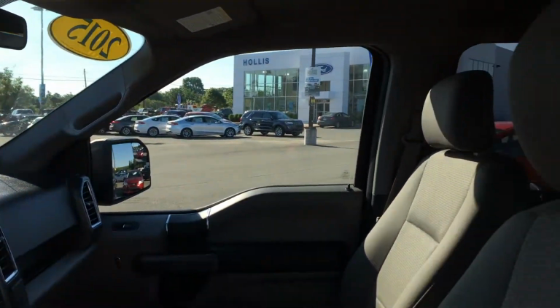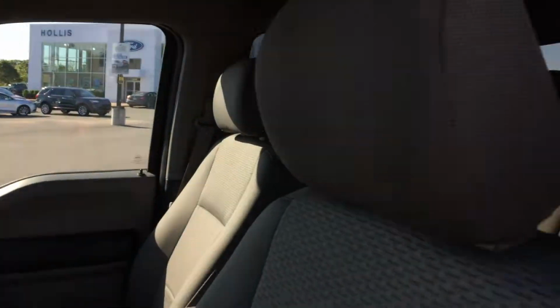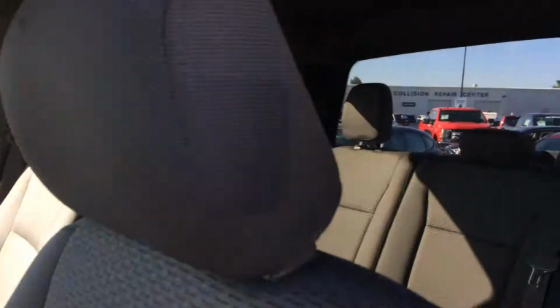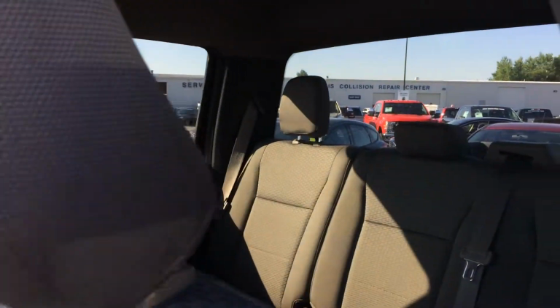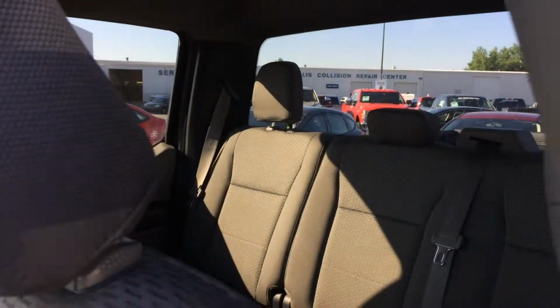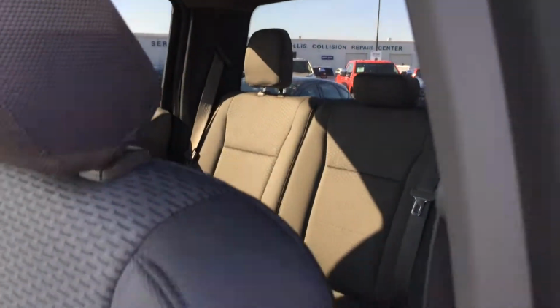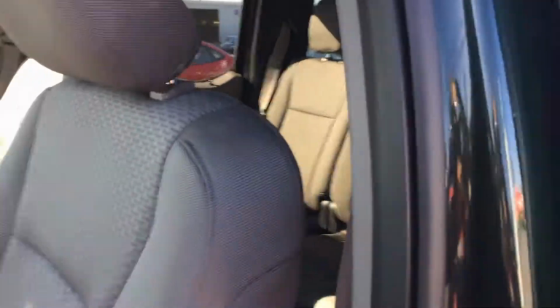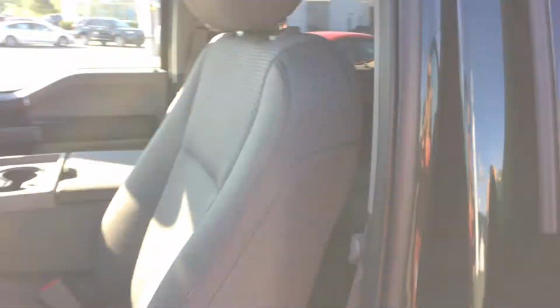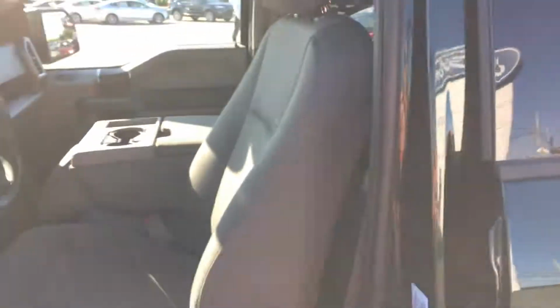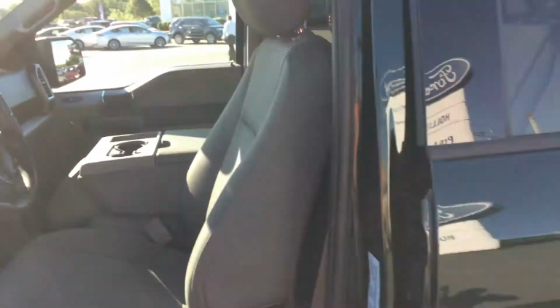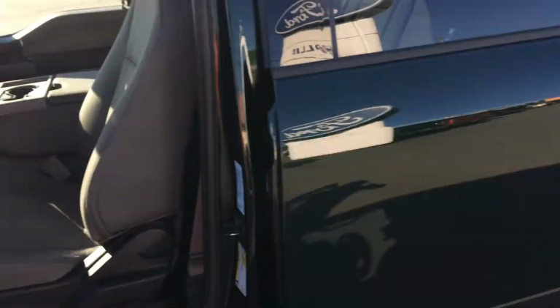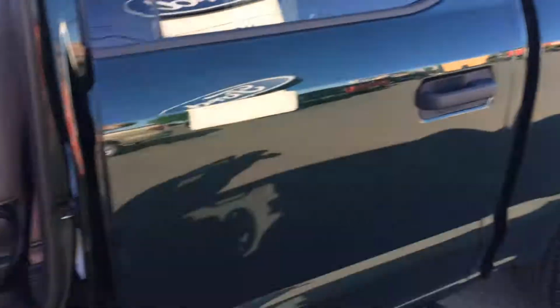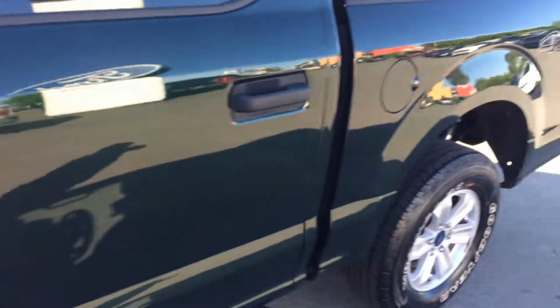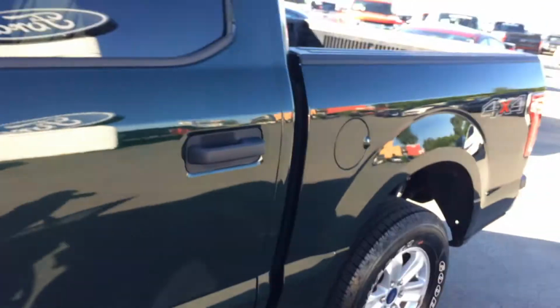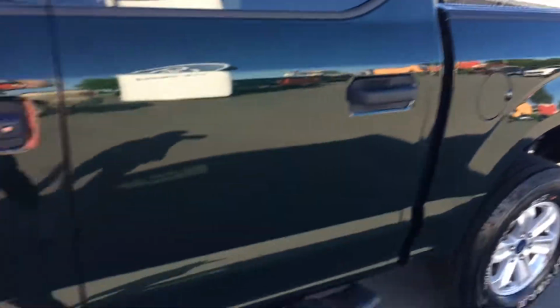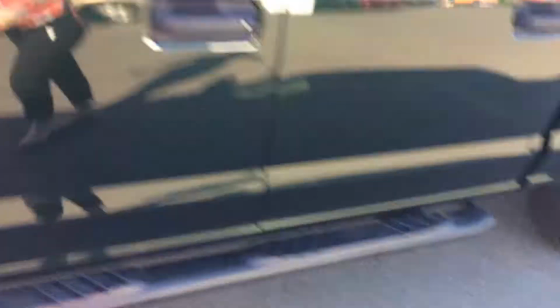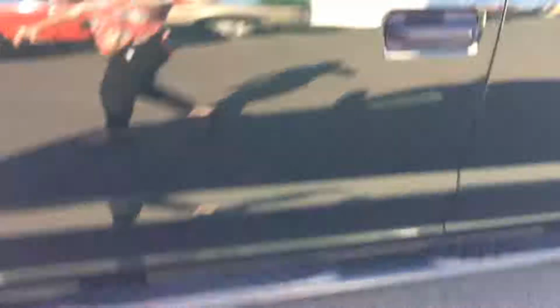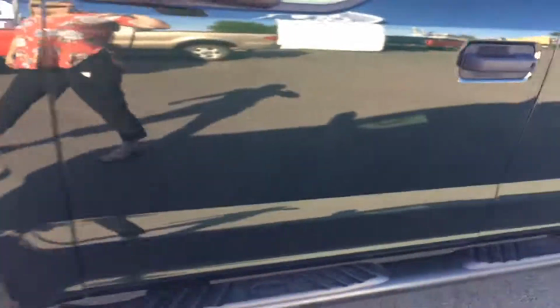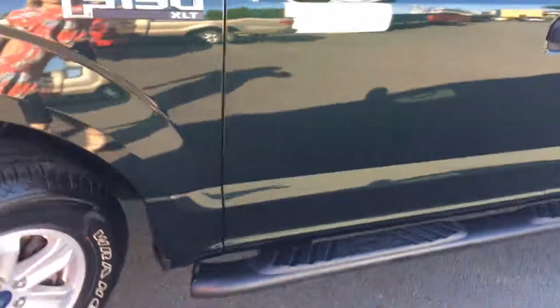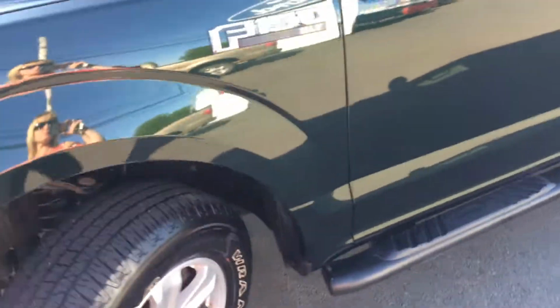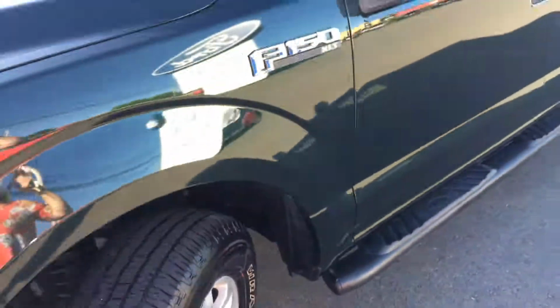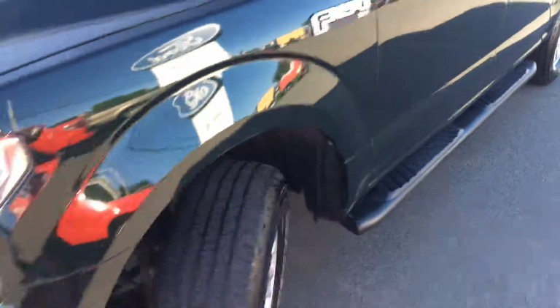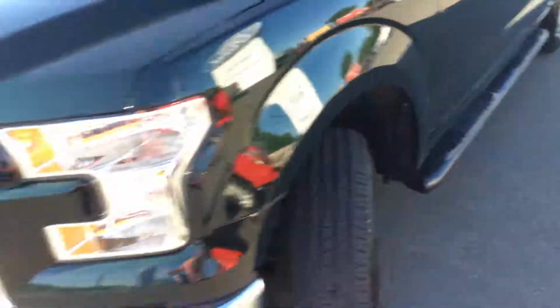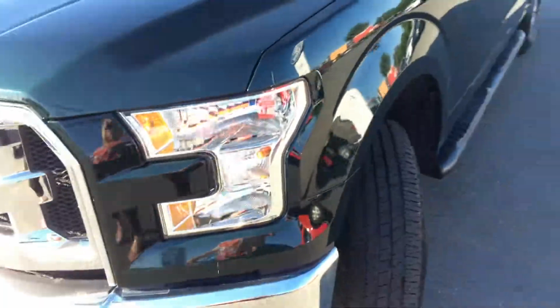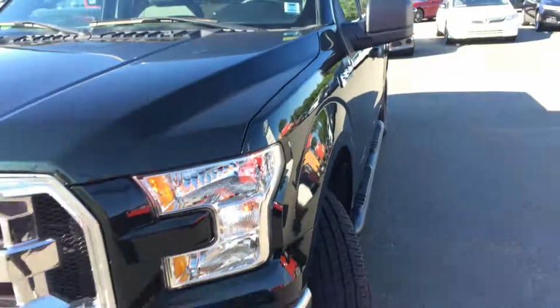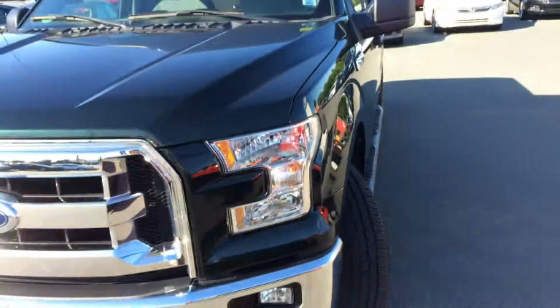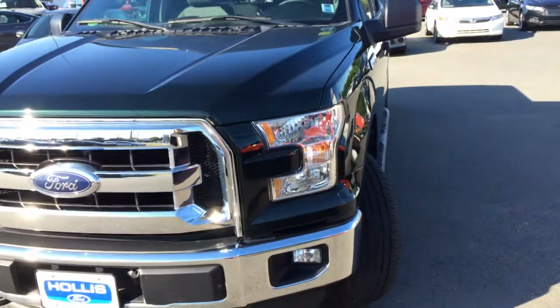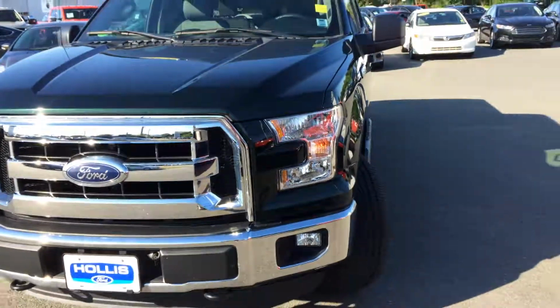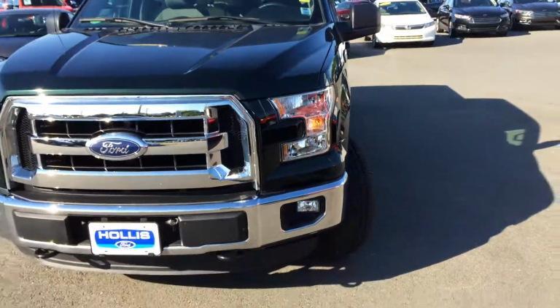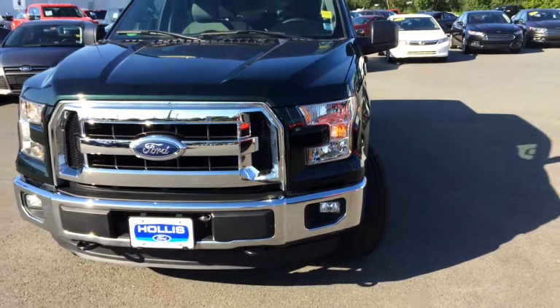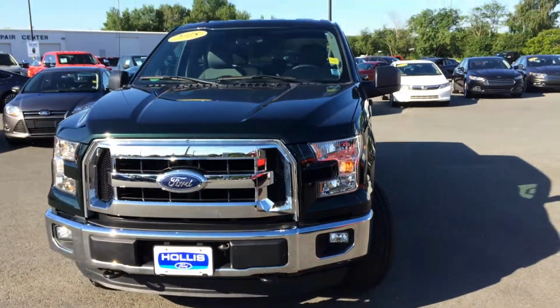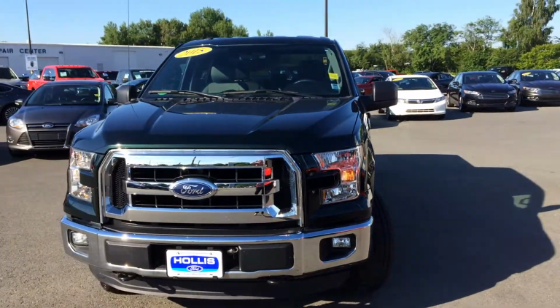Really nice looking truck. Hope to hear from you today — we'd love to get an appraisal done on your truck, see what we can work out on this one, and we'll go from there. Okay, thanks Tom, we'll talk to you soon.